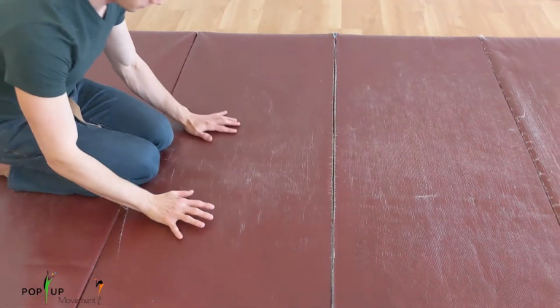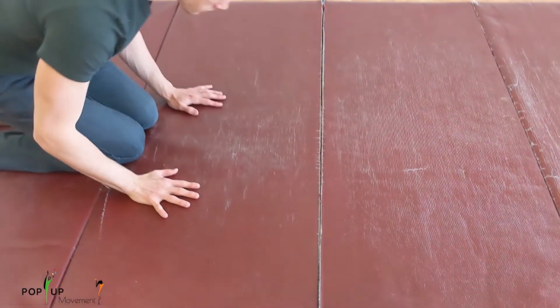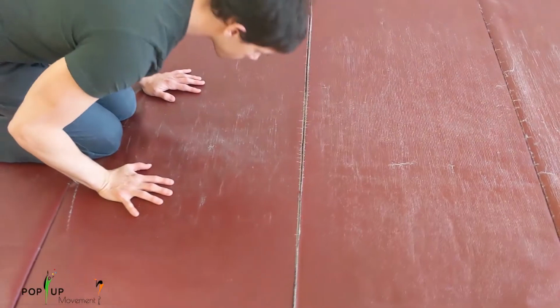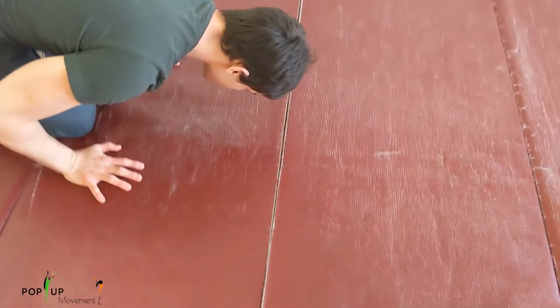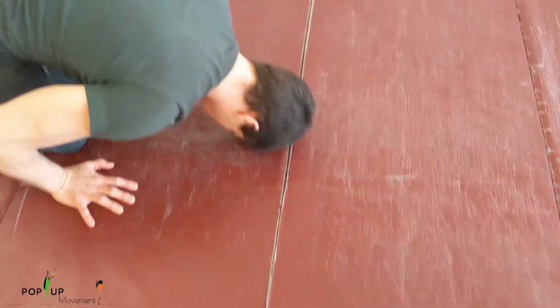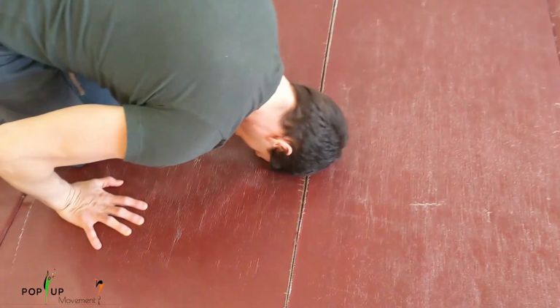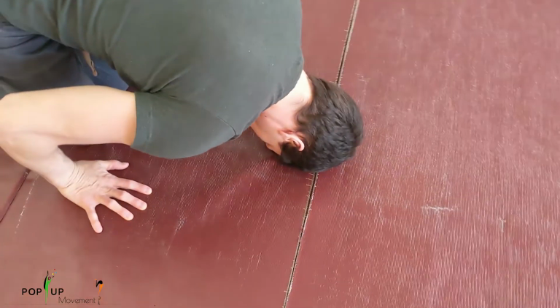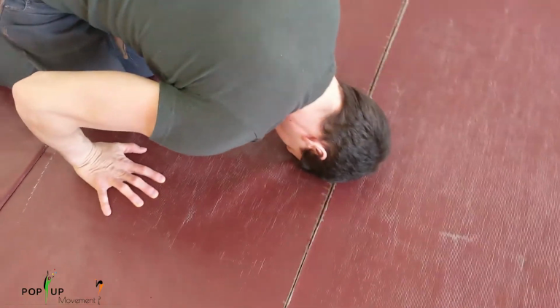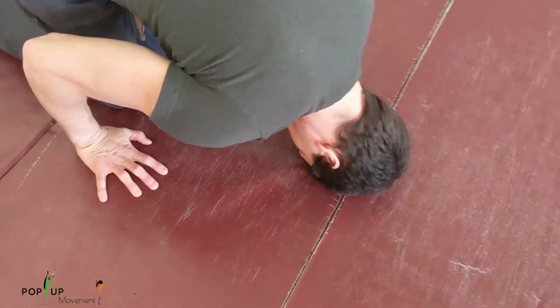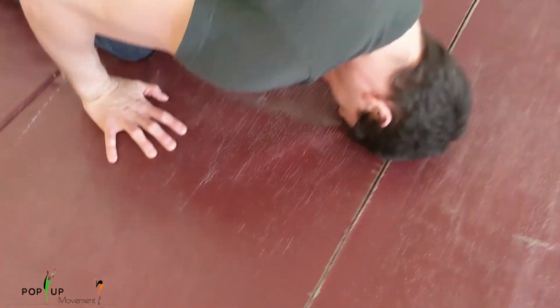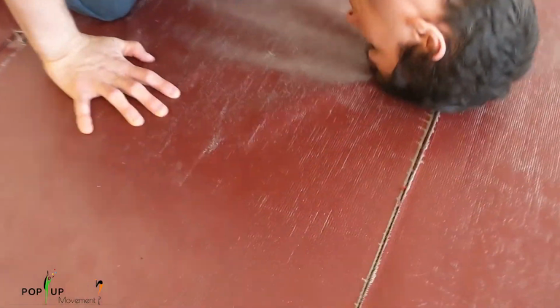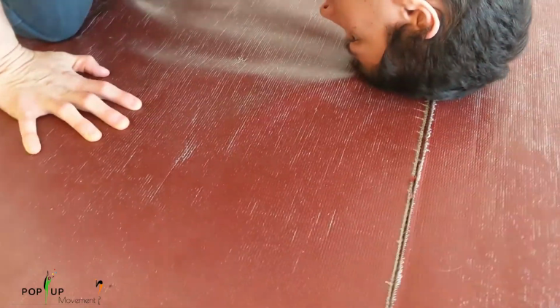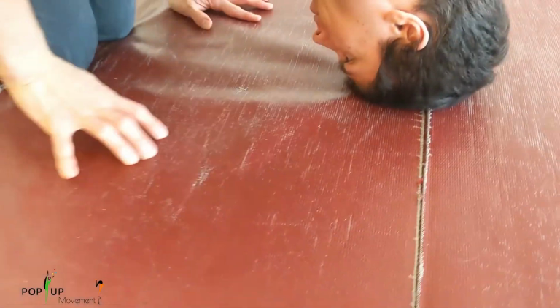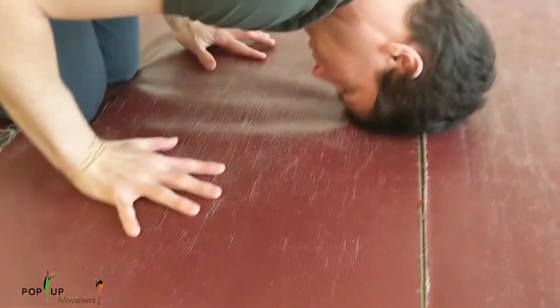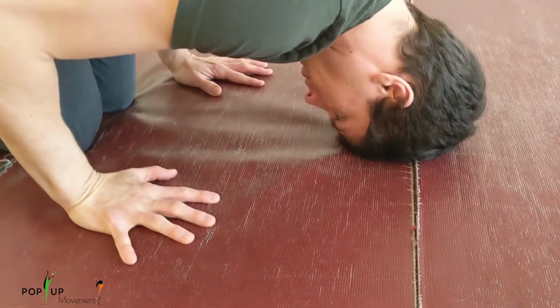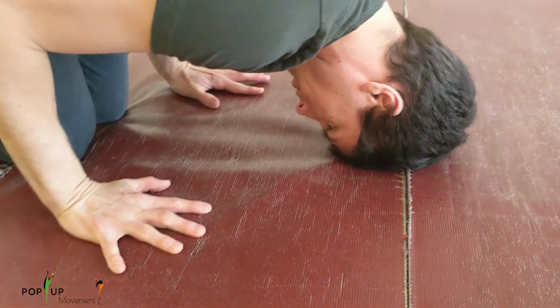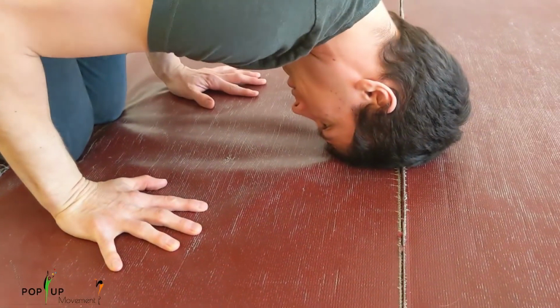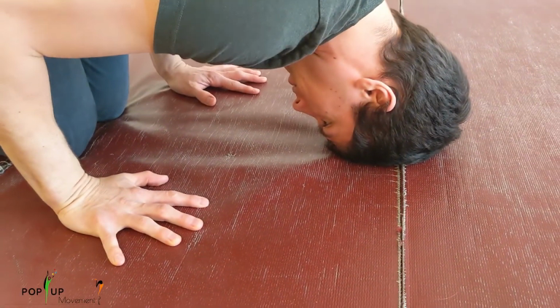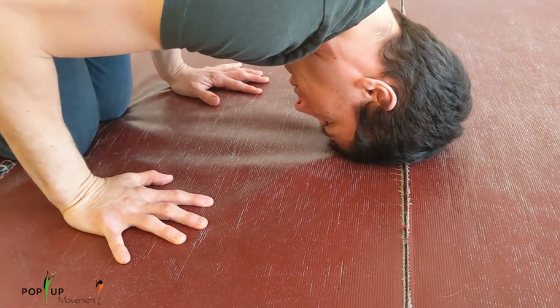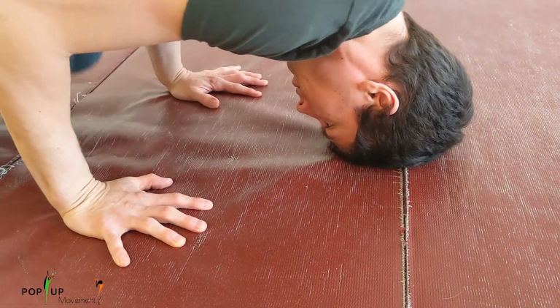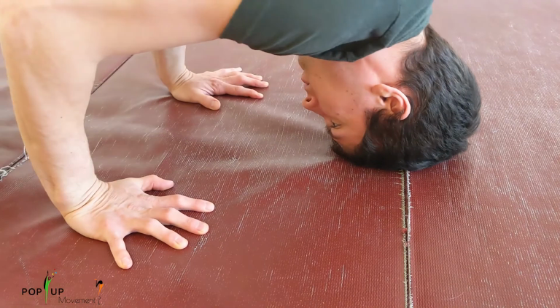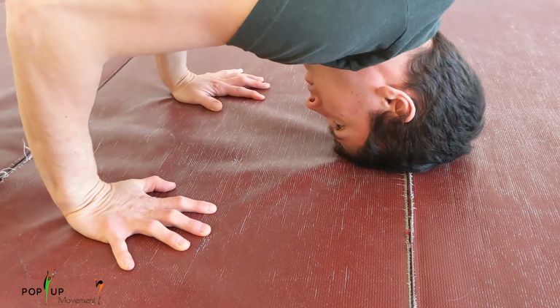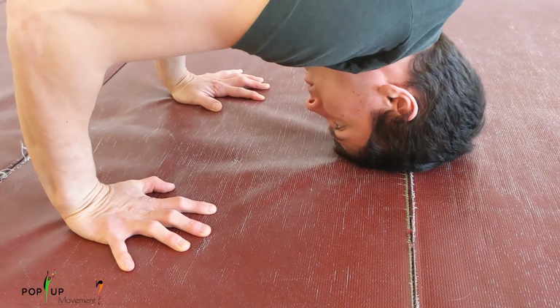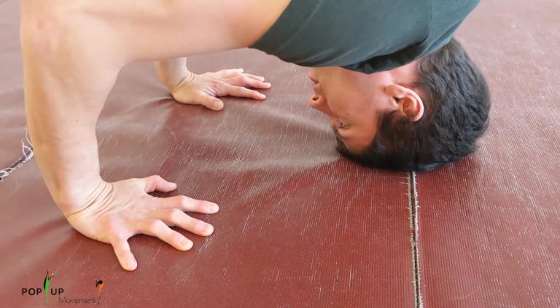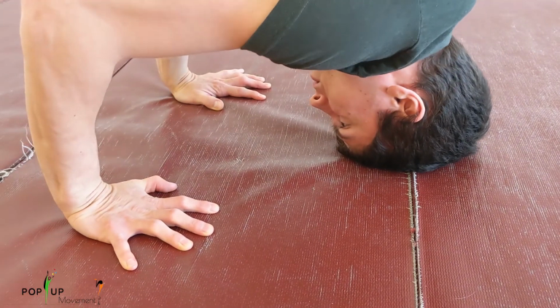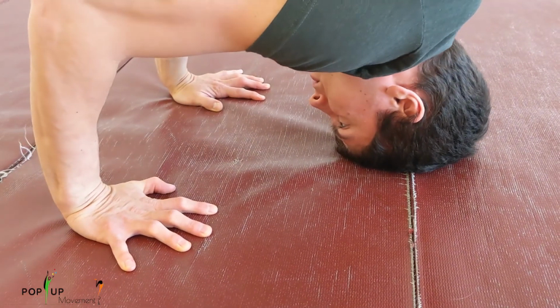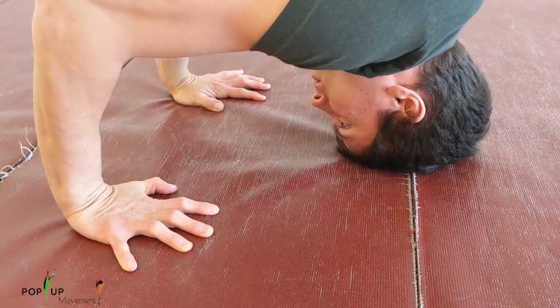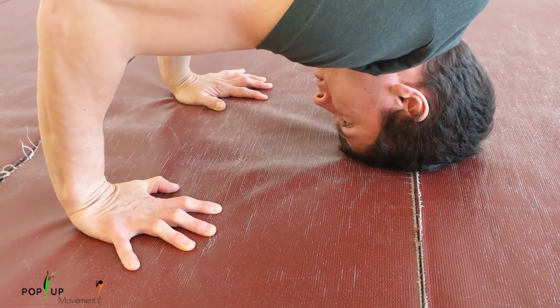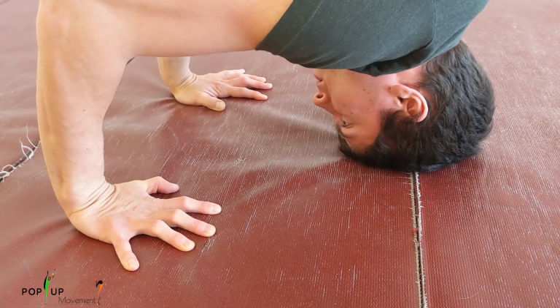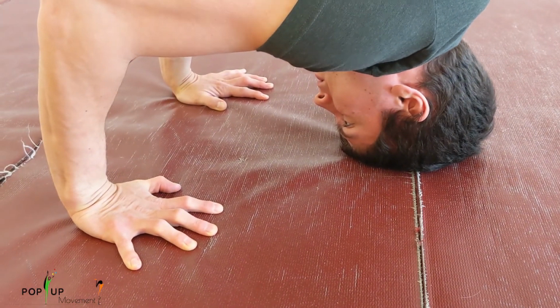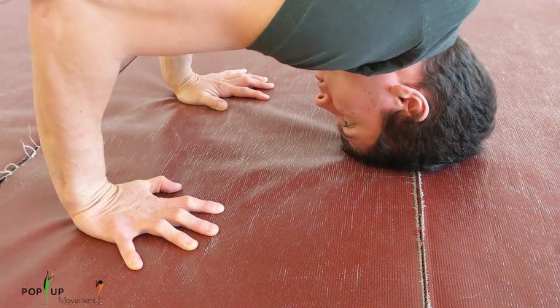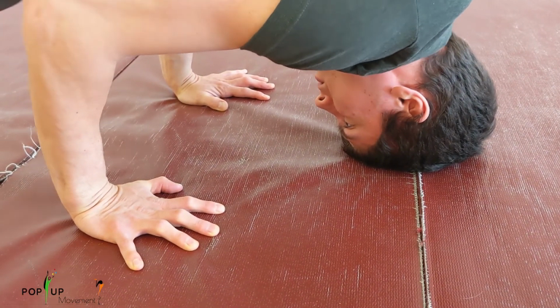Your hands and head are the foundation of this skill. You should place them on the ground, equidistant from each other as if they were the corners of a triangle. You should be able to see your fingertips in this position.